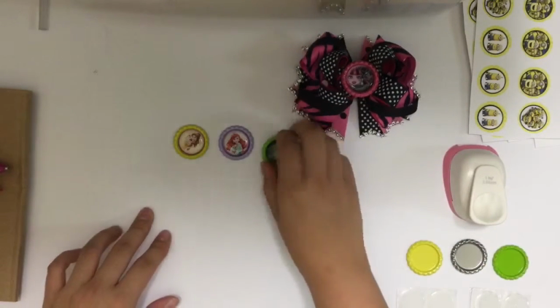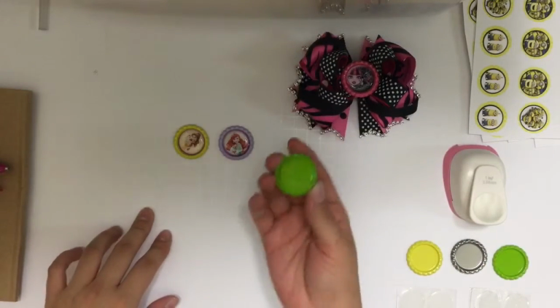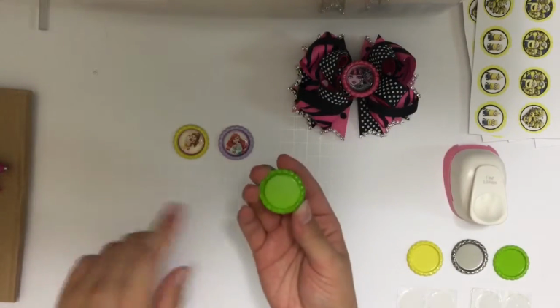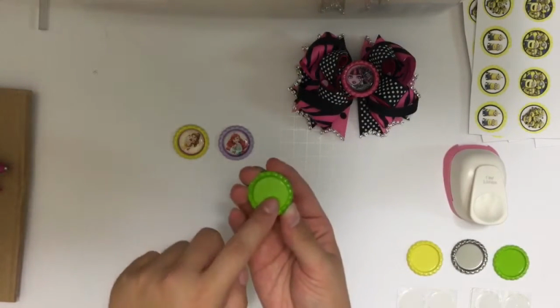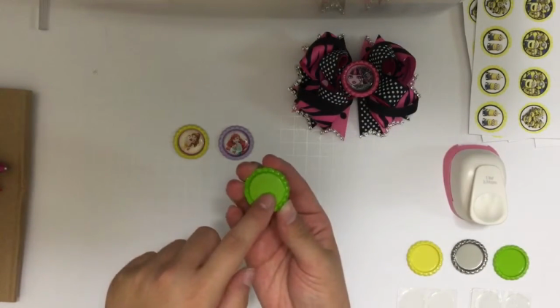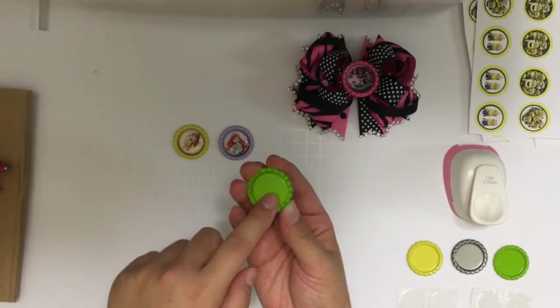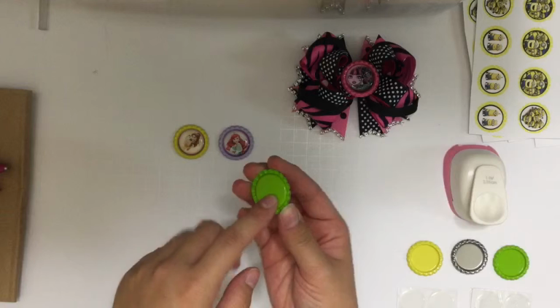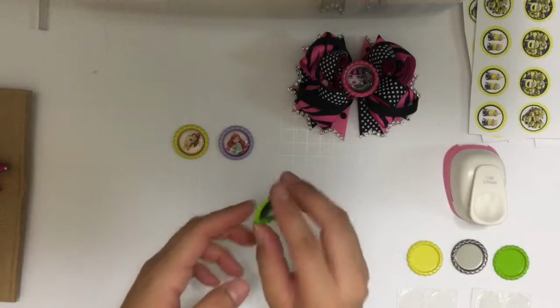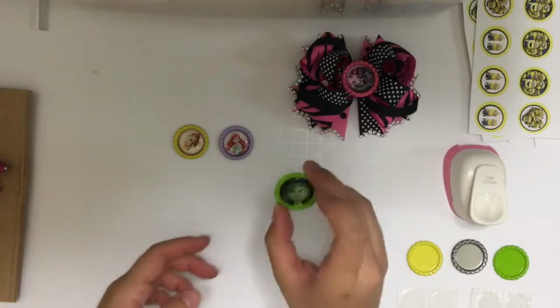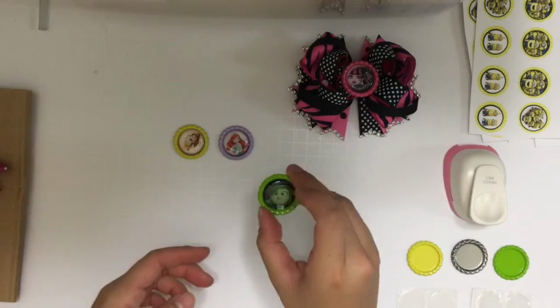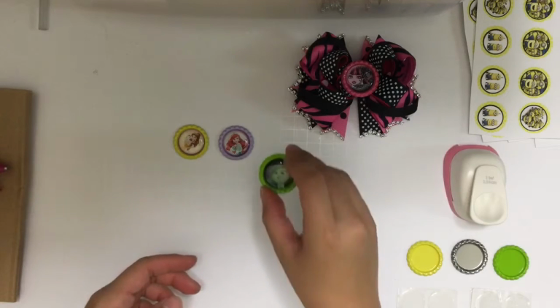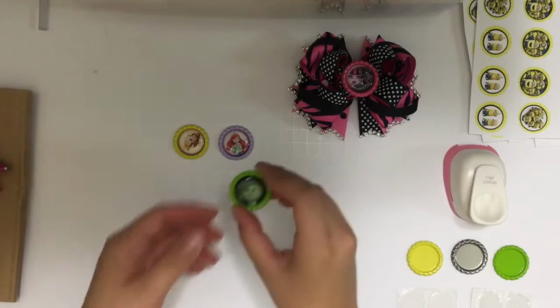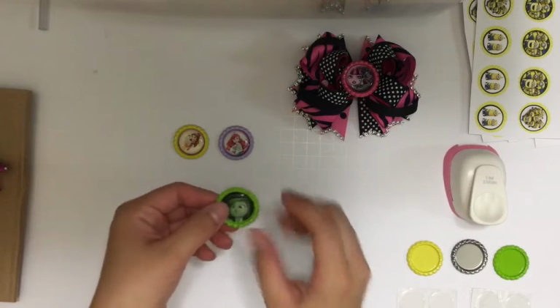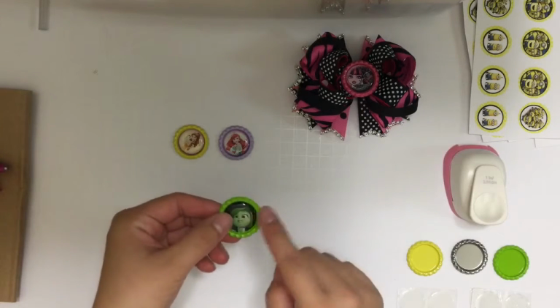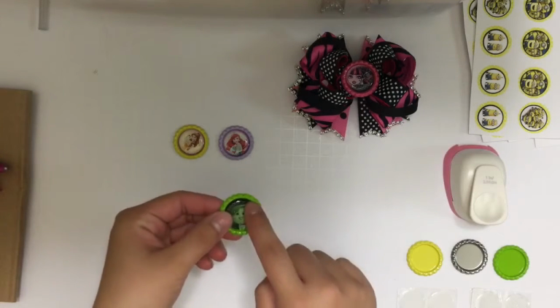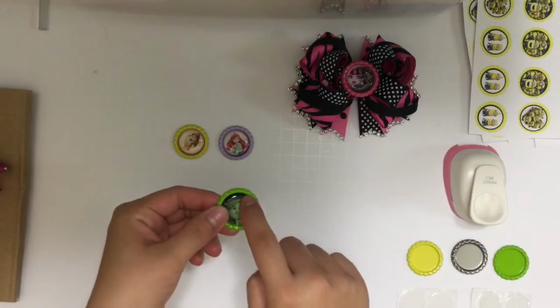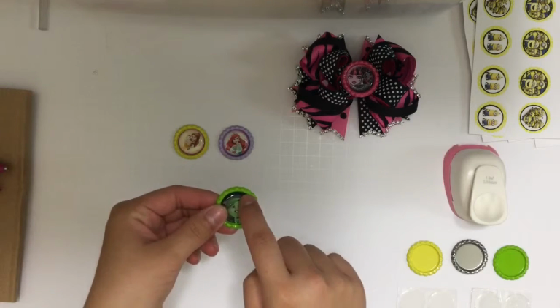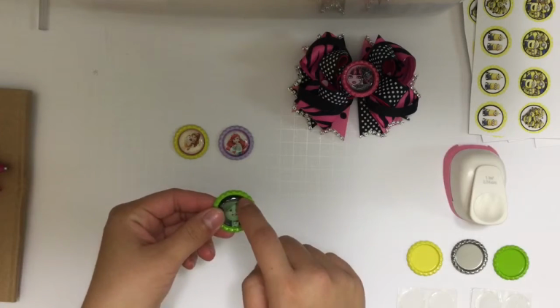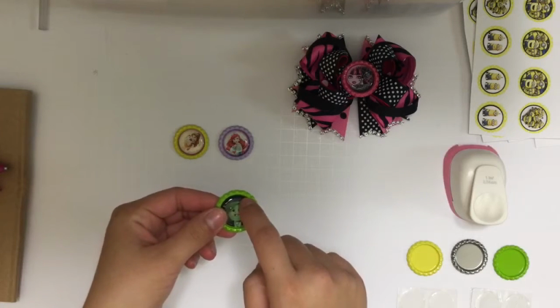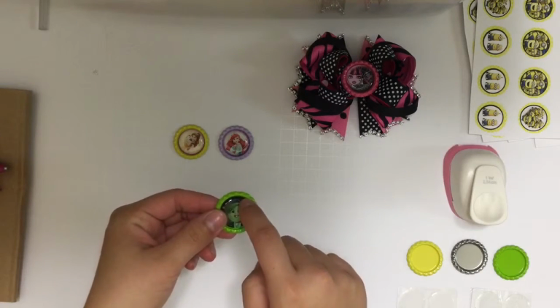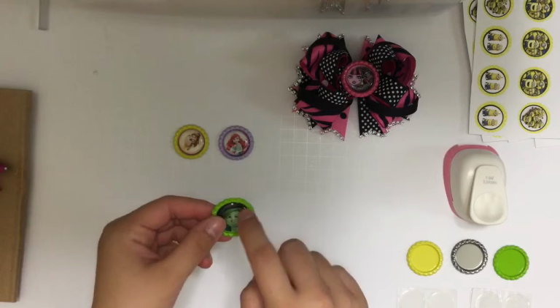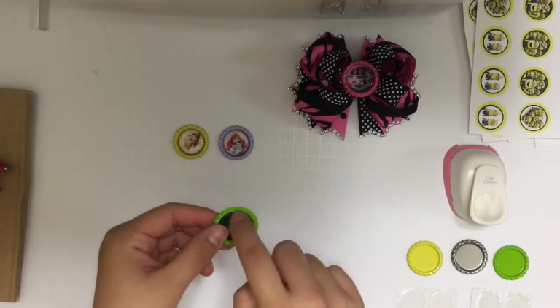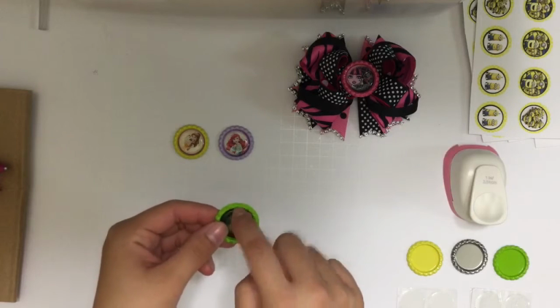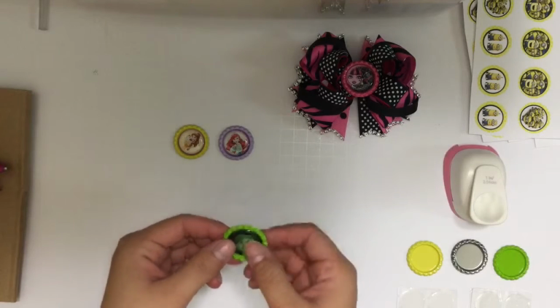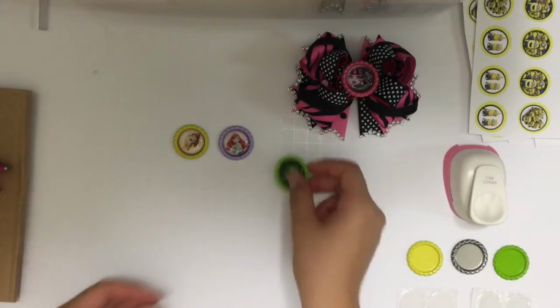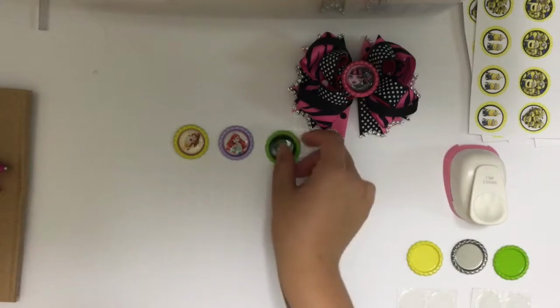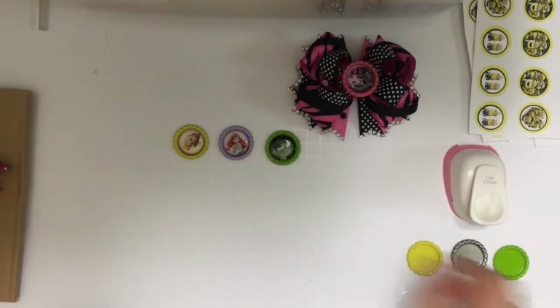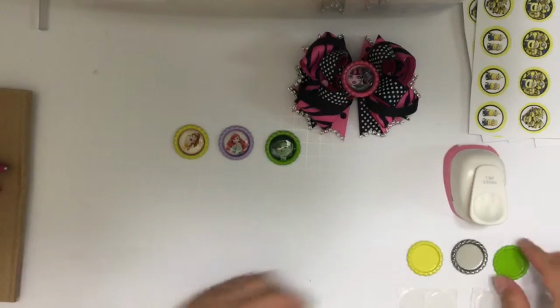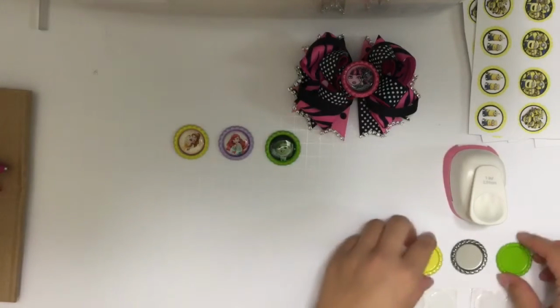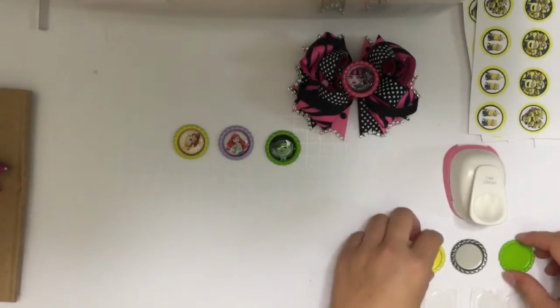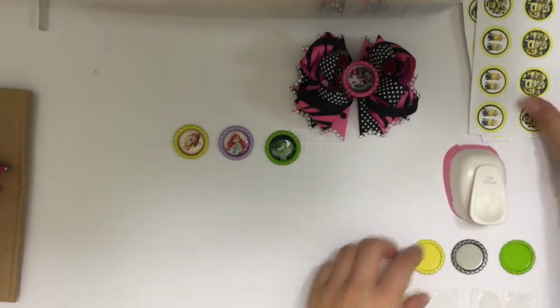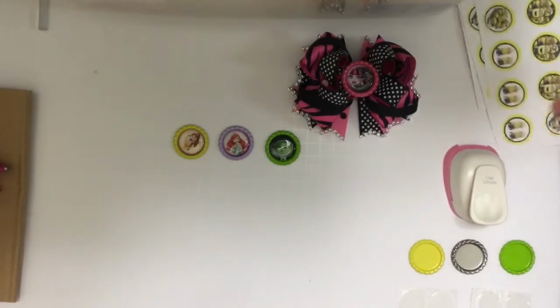You can put a magnet on the back of these and stick them on the fridge or anywhere you'd like. You can also purchase bottle caps with a hole drilled on top and make necklaces.